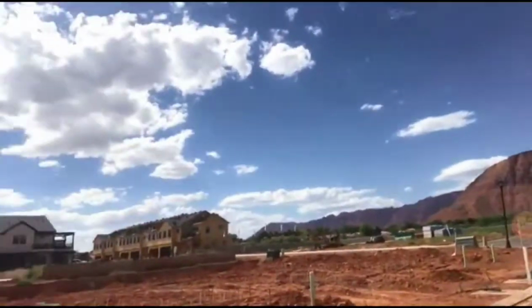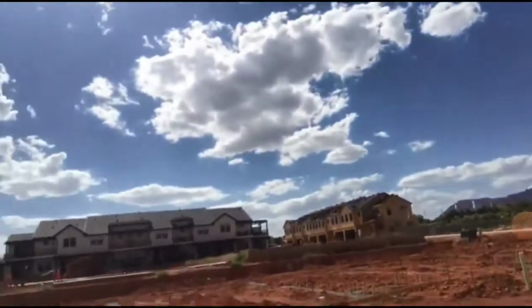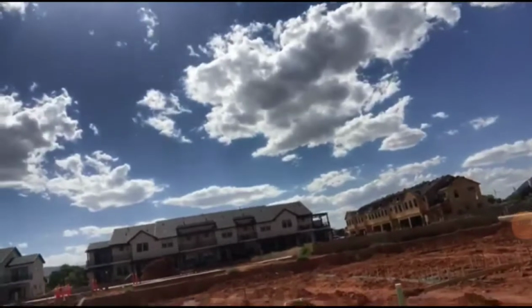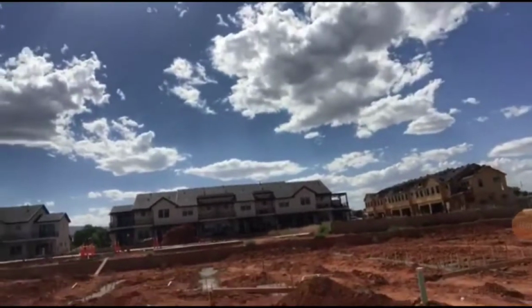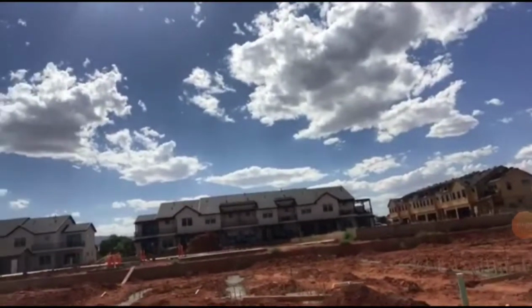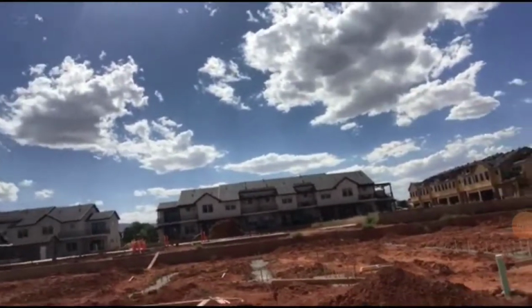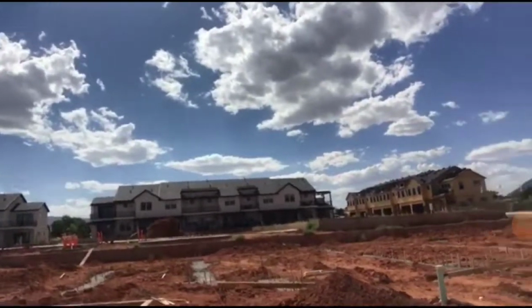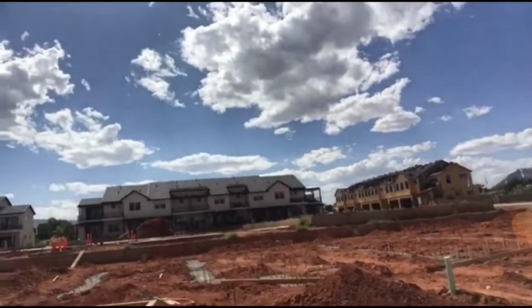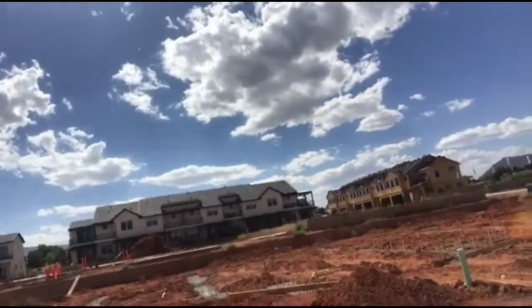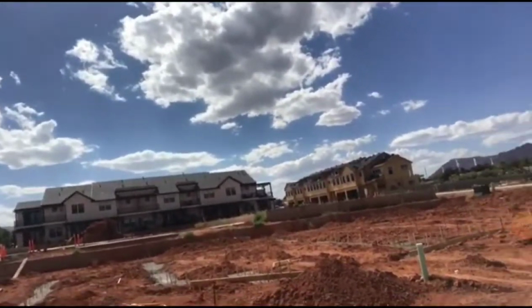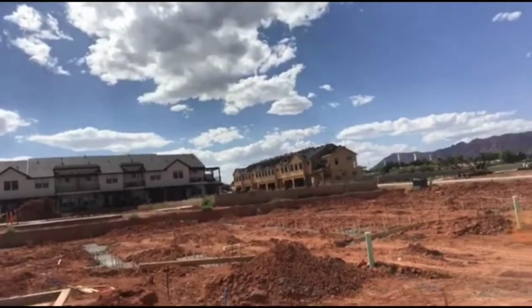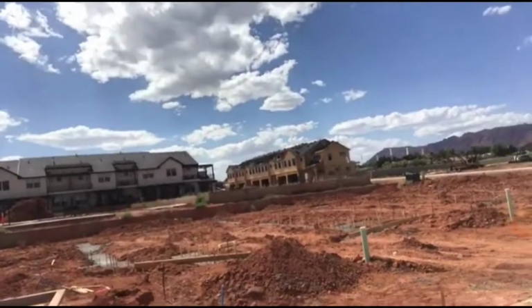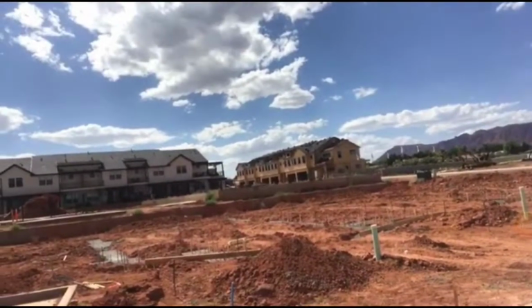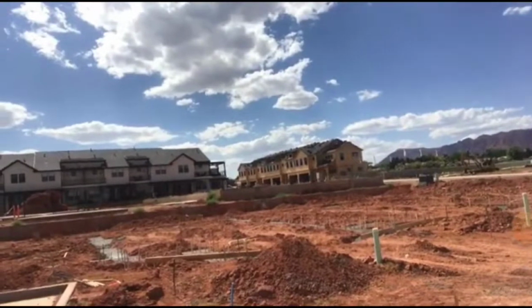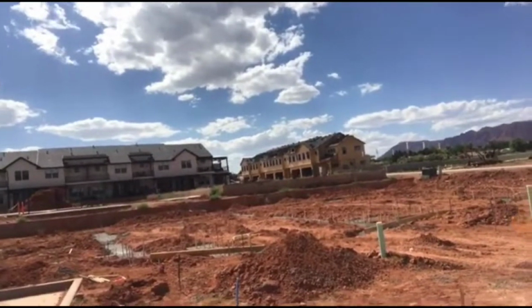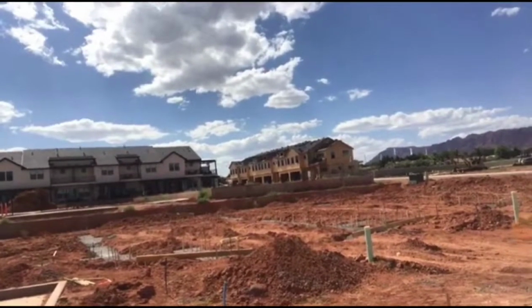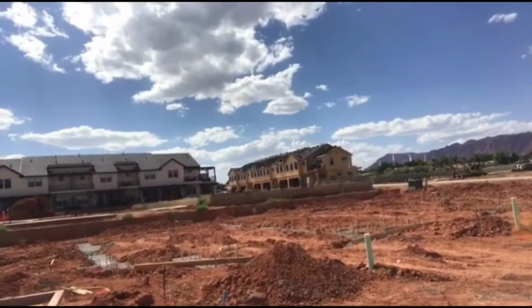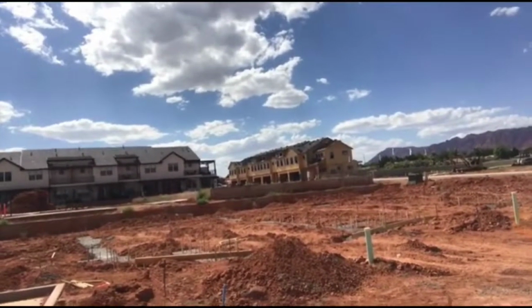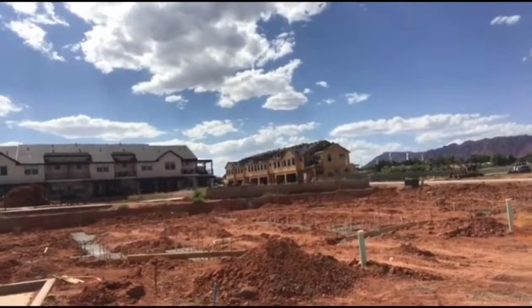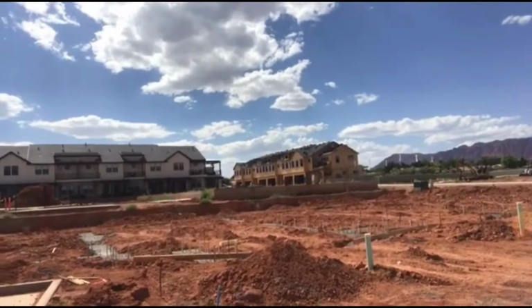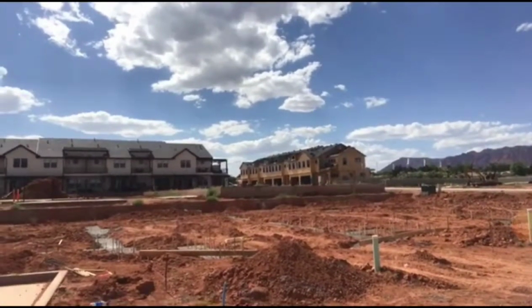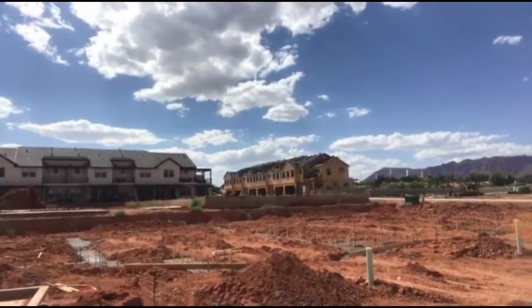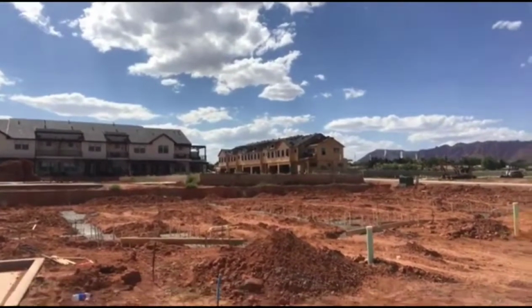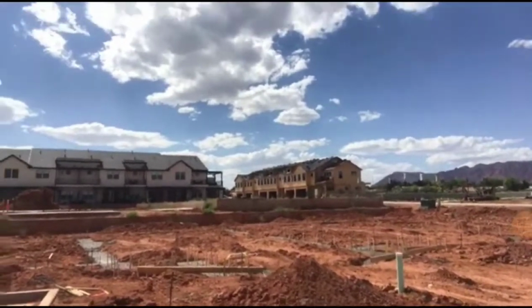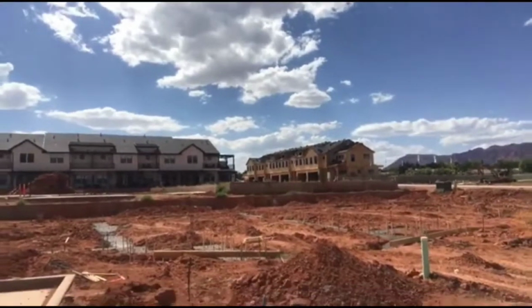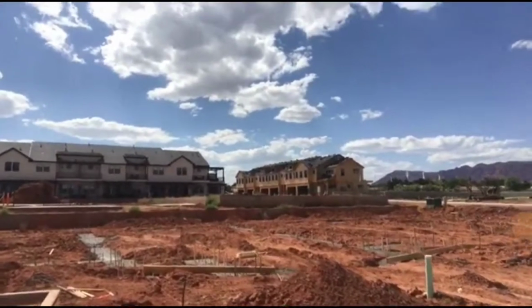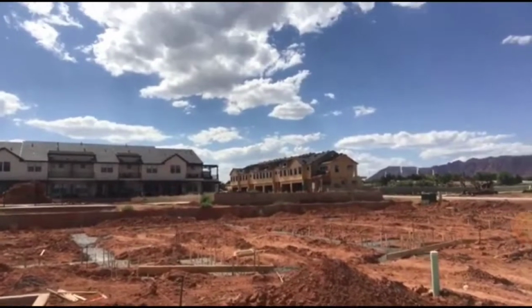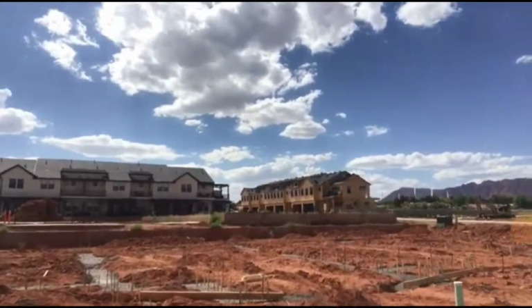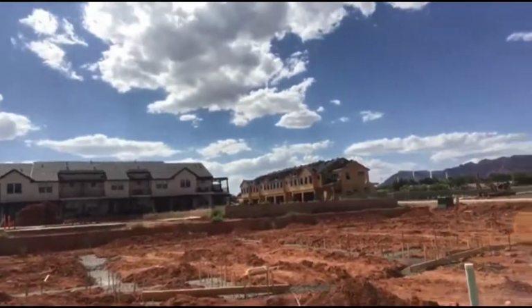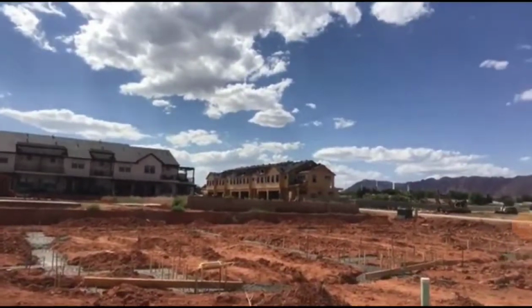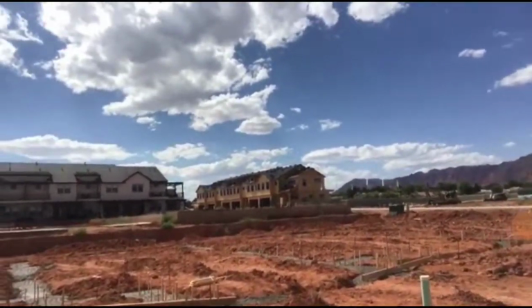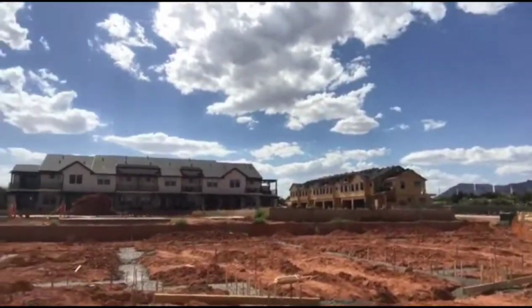These units start at $354,900 and go all the way up. Next to my unit, the two middle units are six bedrooms. I think those are going to be in the high $700s with a pool, without furniture obviously.